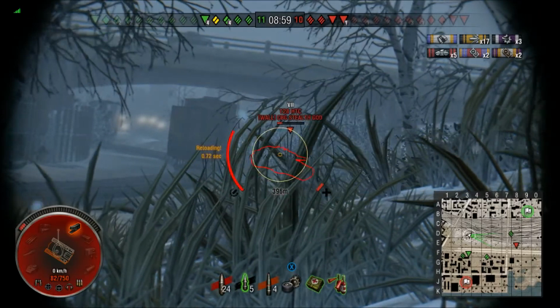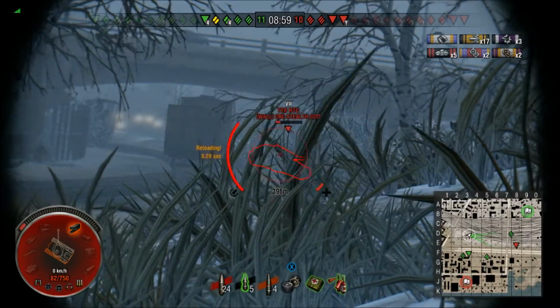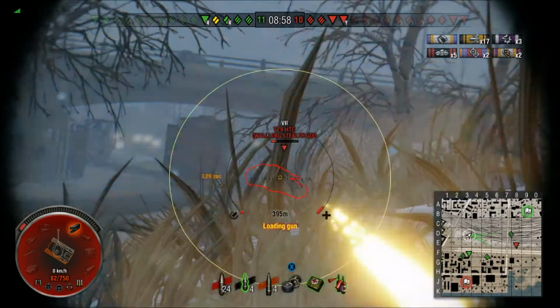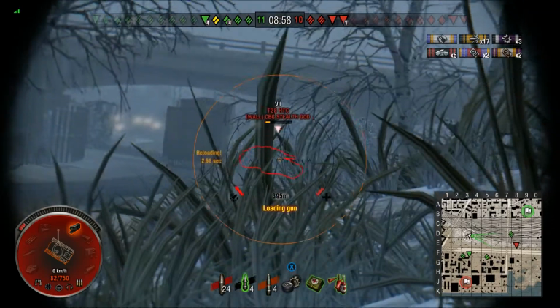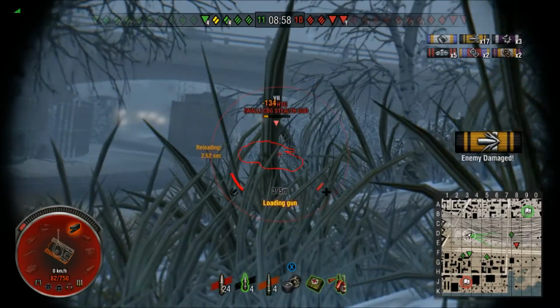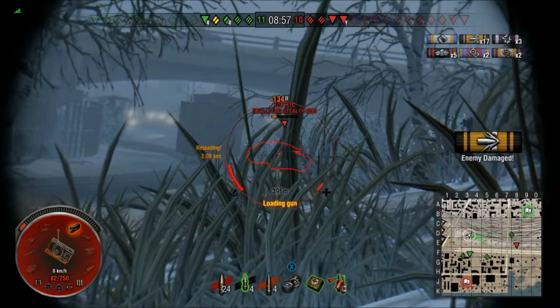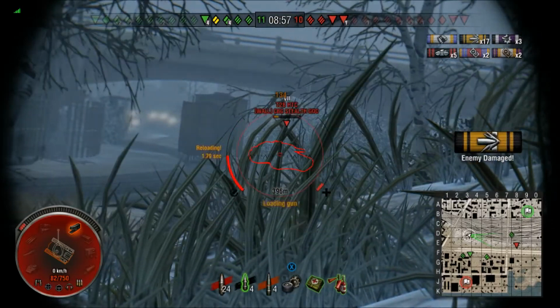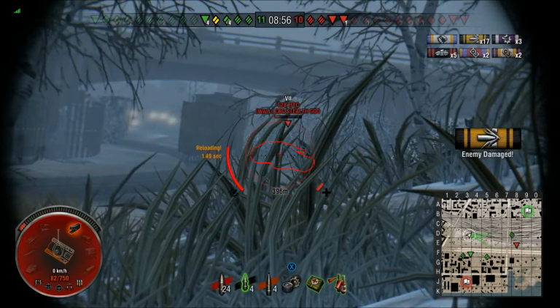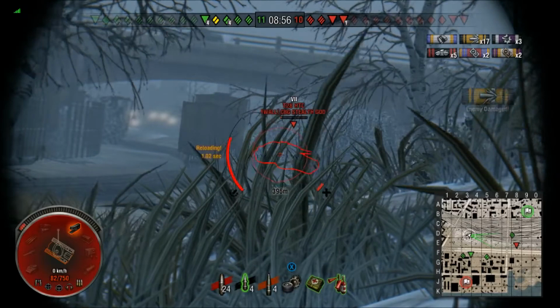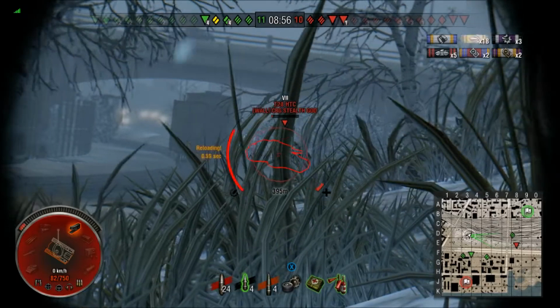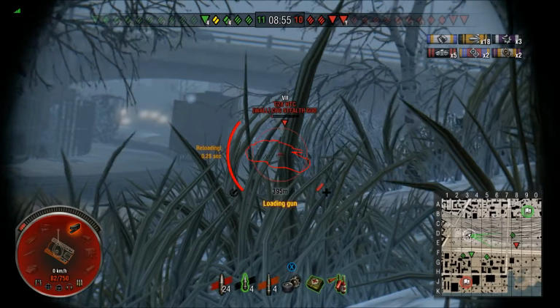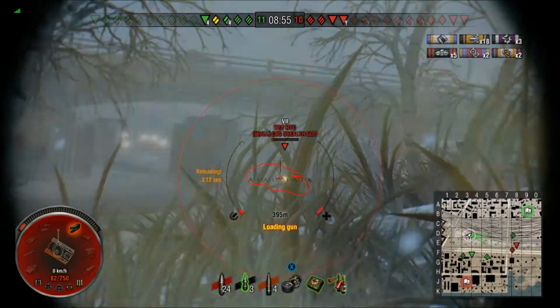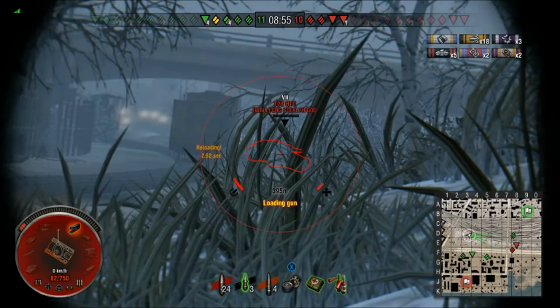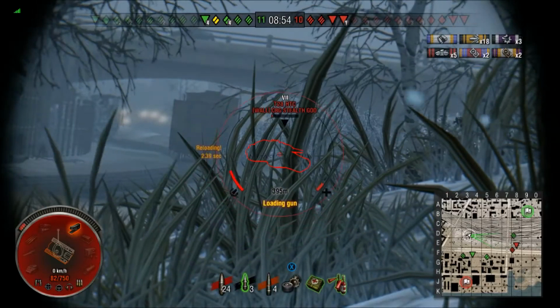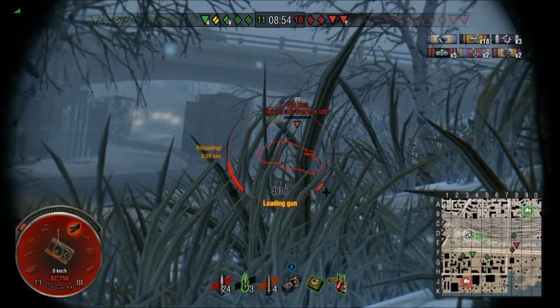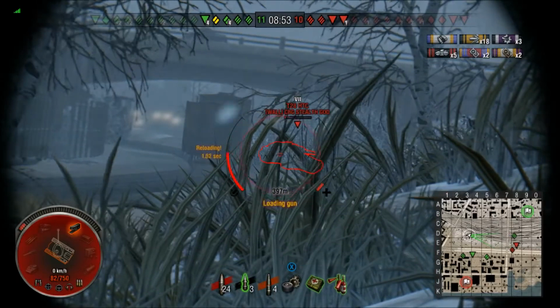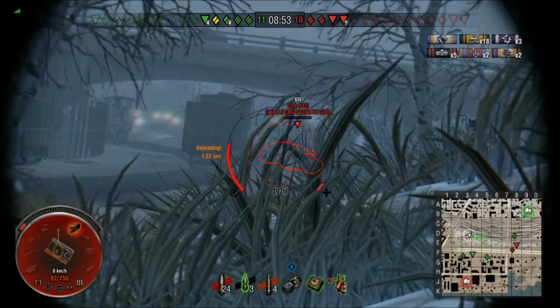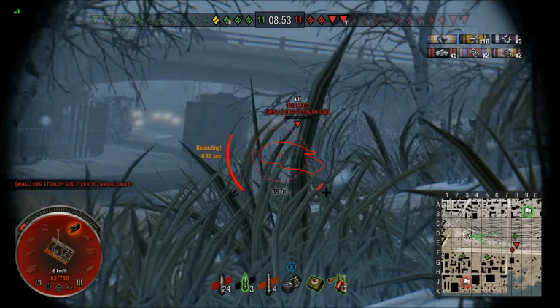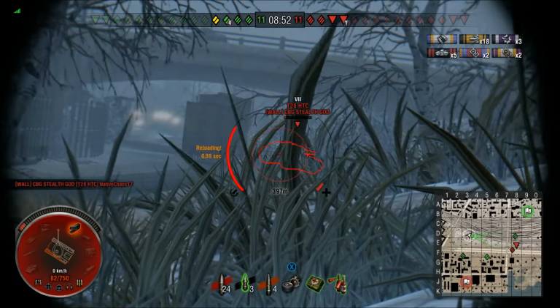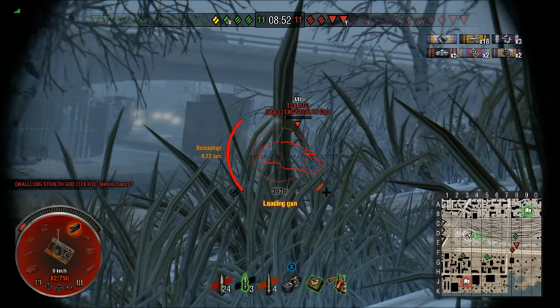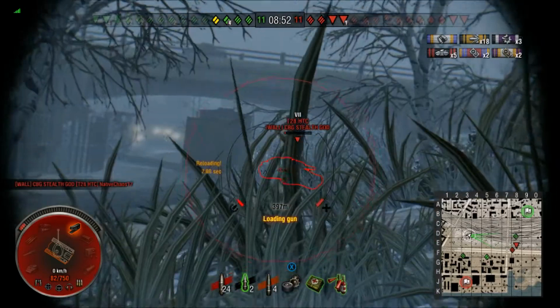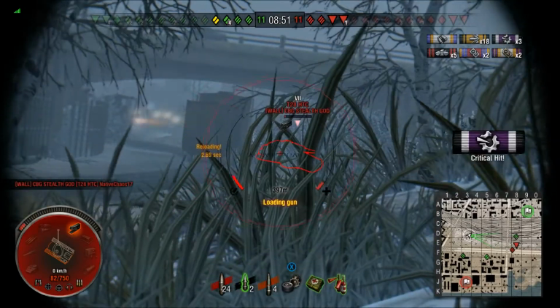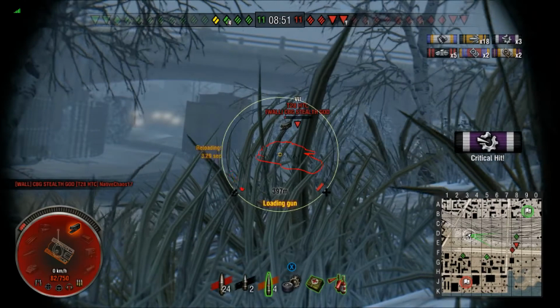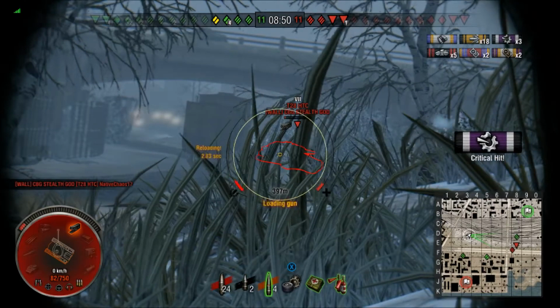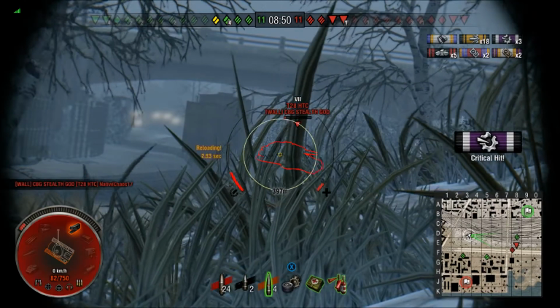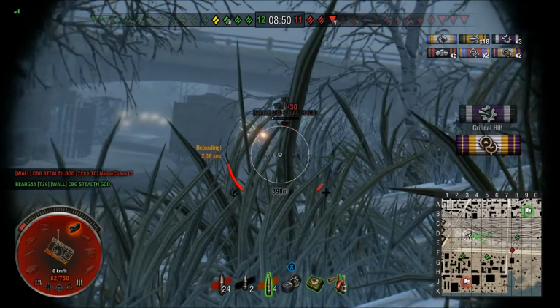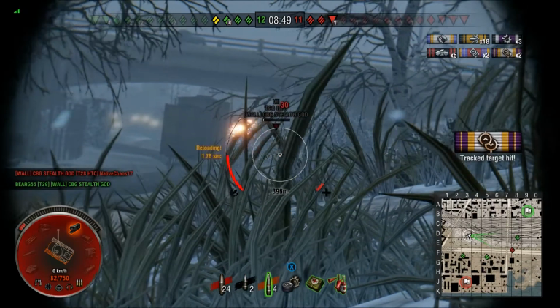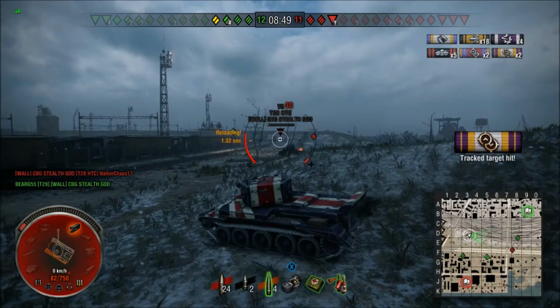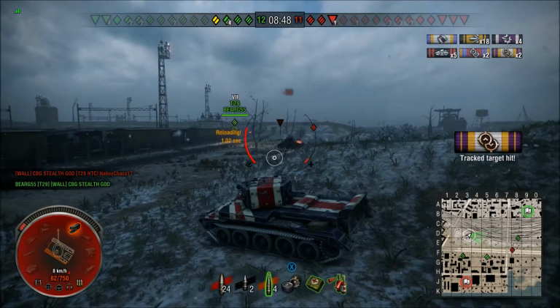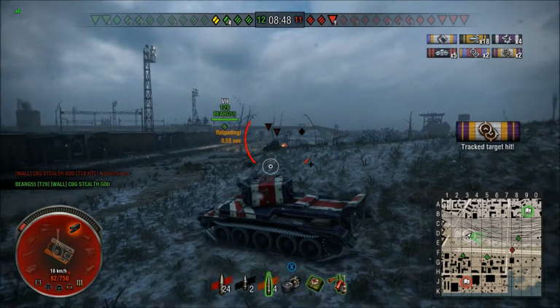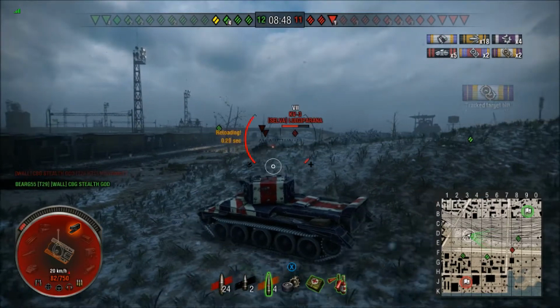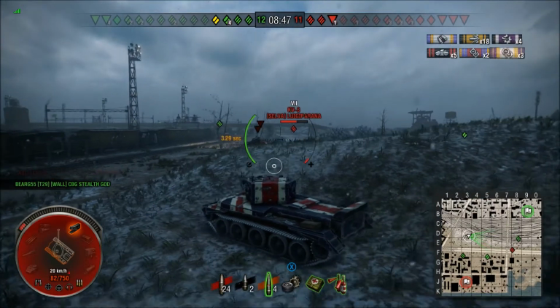These are premium rounds on the side of this tank. There we get one, but he is angled pretty well. That one bounces. We need one more shot — one hit will do it. We track him. We're trying to reload, and an ally takes him out. So we get the assistance damage but no top gun yet.